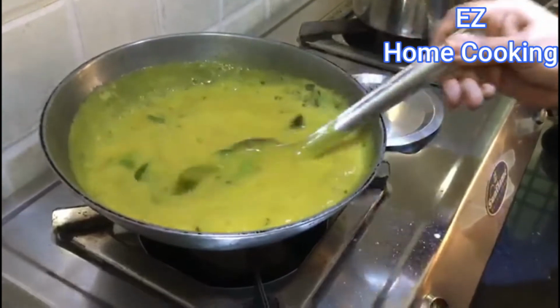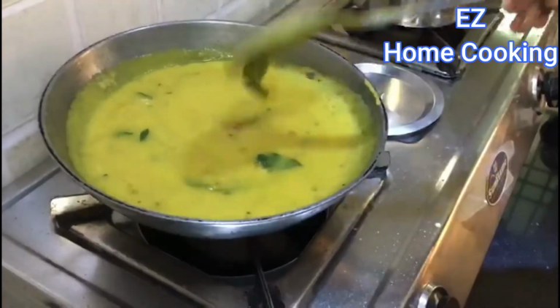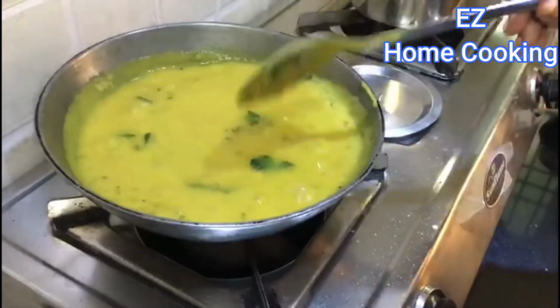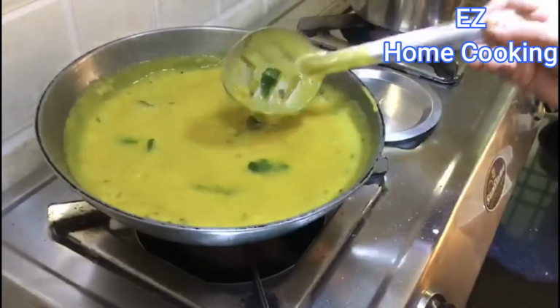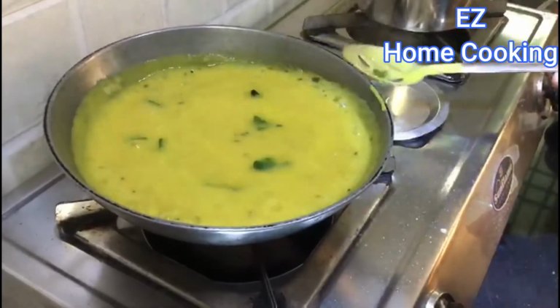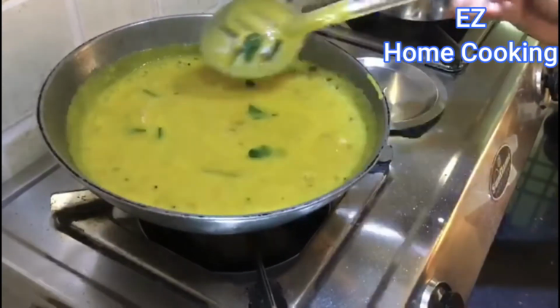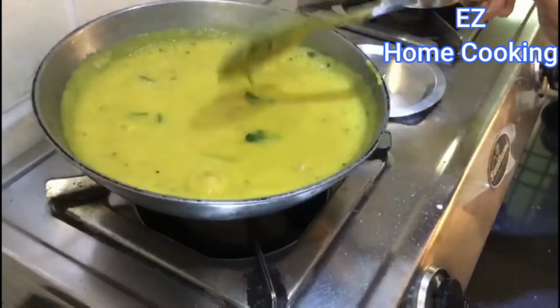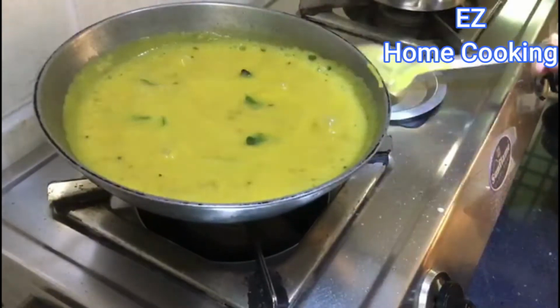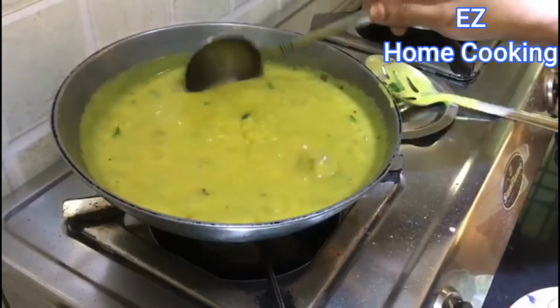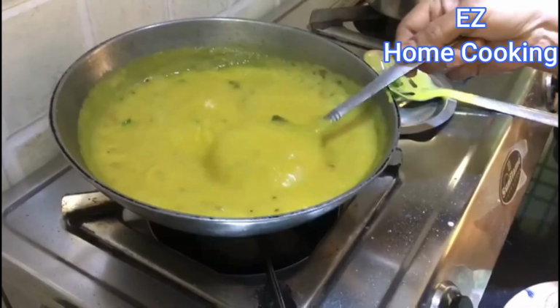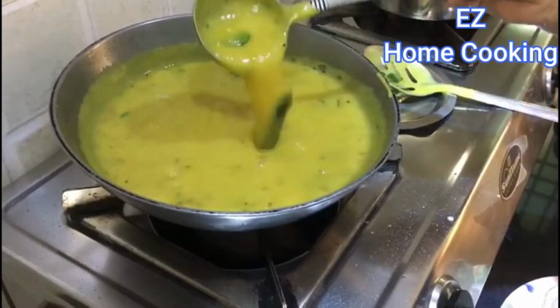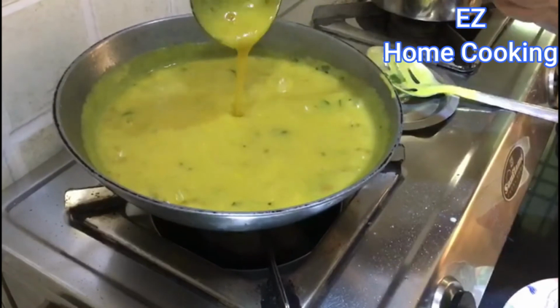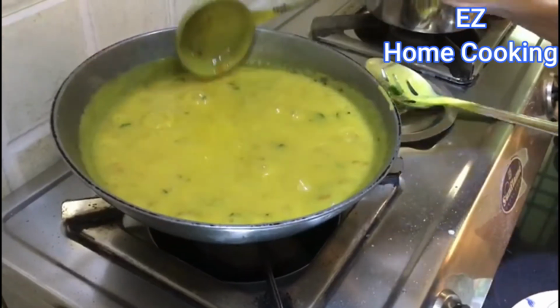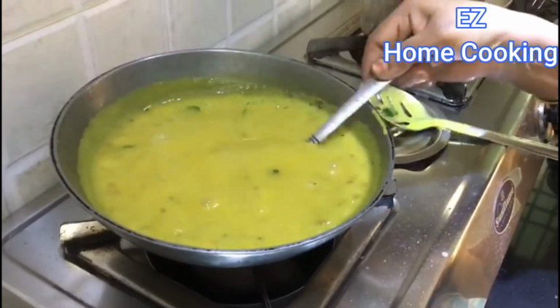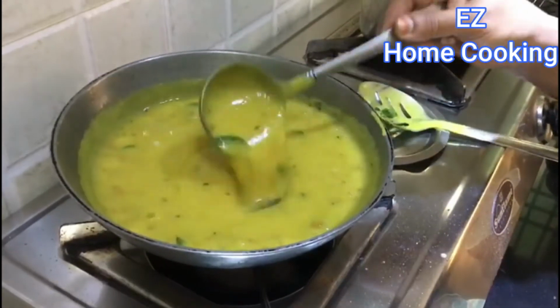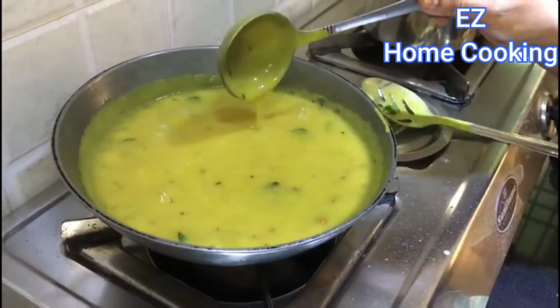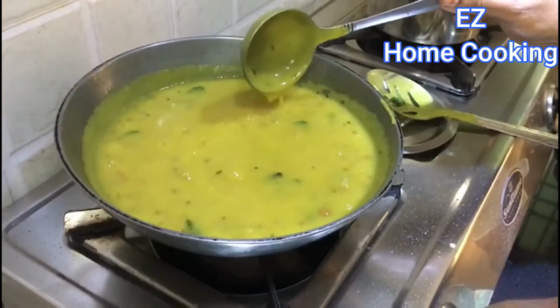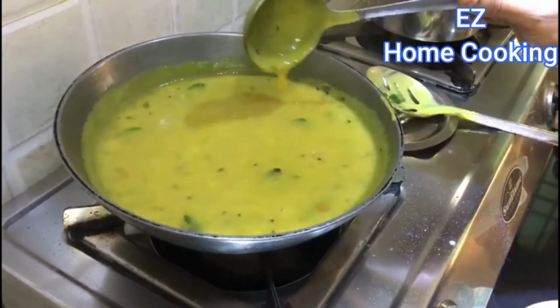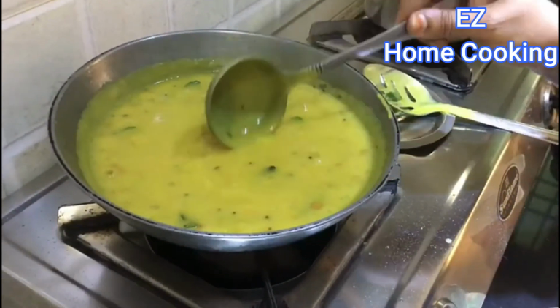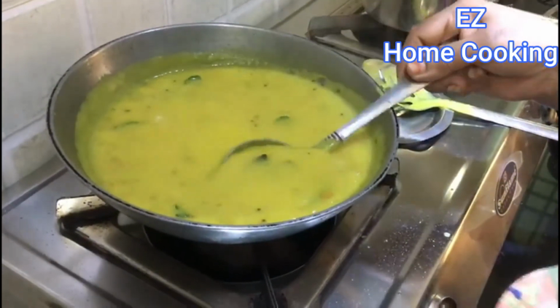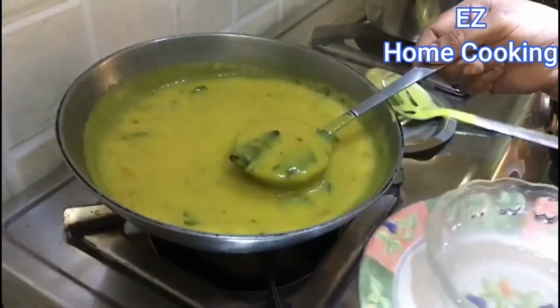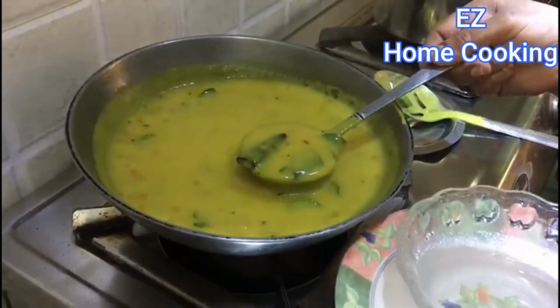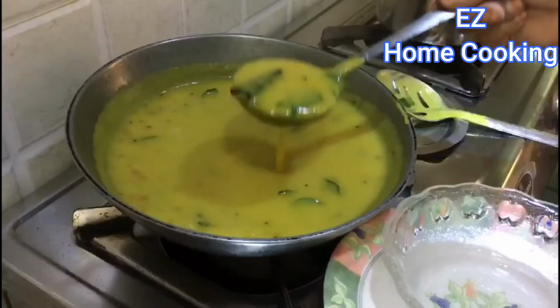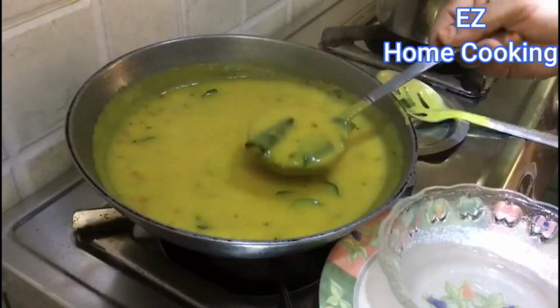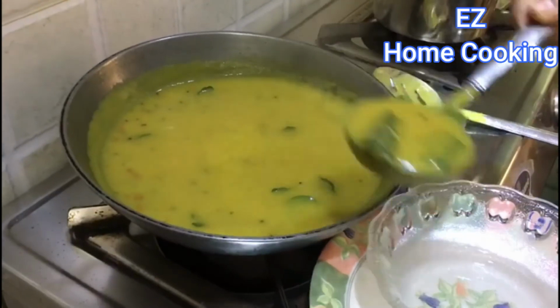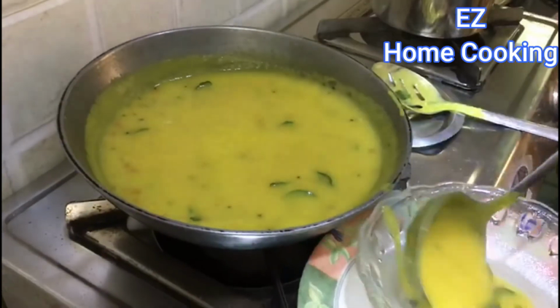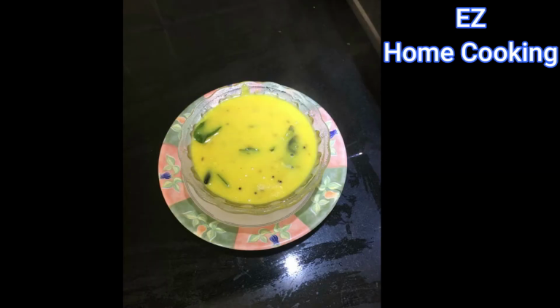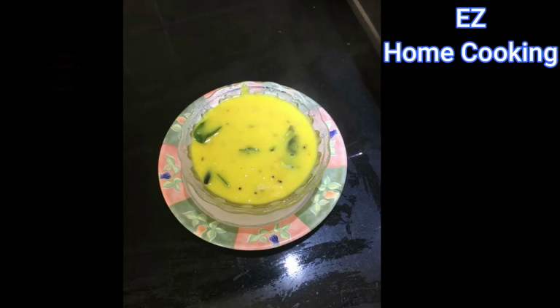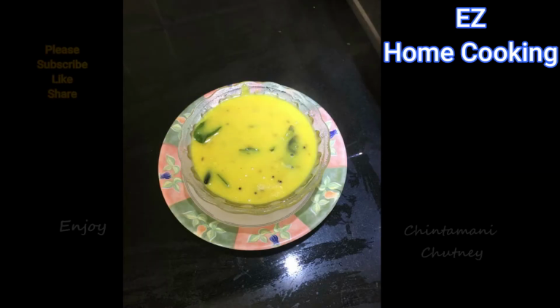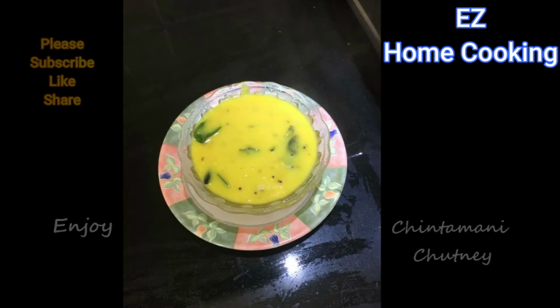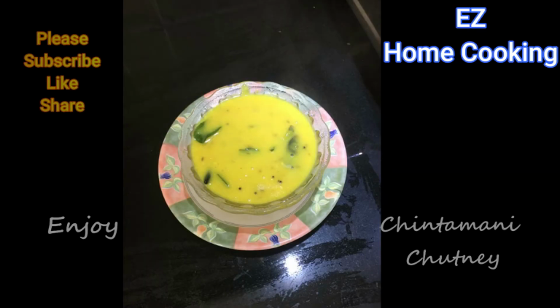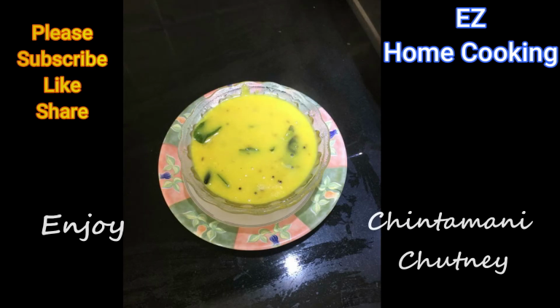Let it boil for a few more minutes and check the consistency — just like this. Once this consistency is reached, your chutney is done. It goes well with any breakfast recipes, so please try it at home and let me know how it turned out in the comment section.